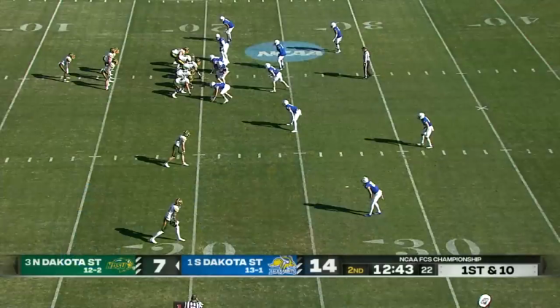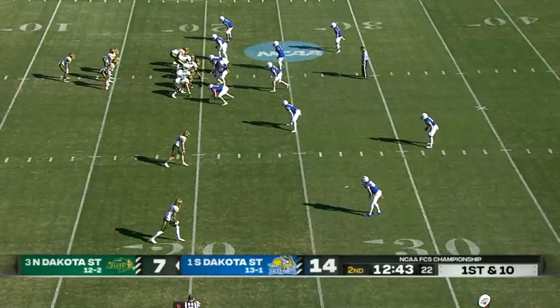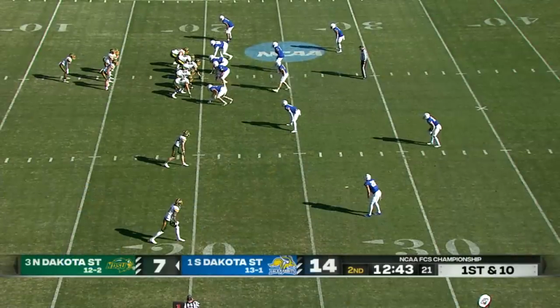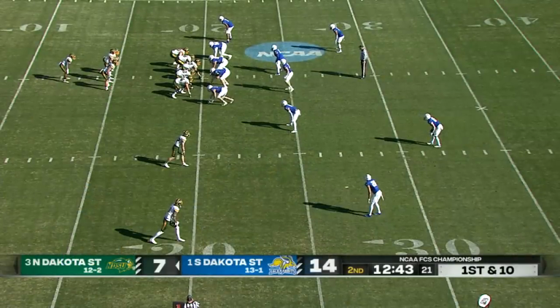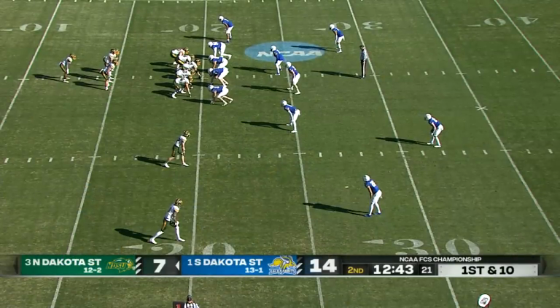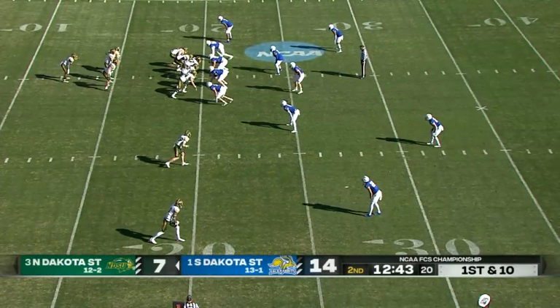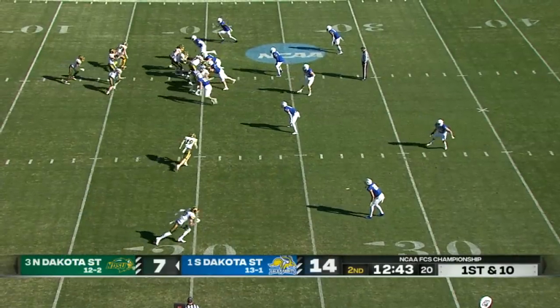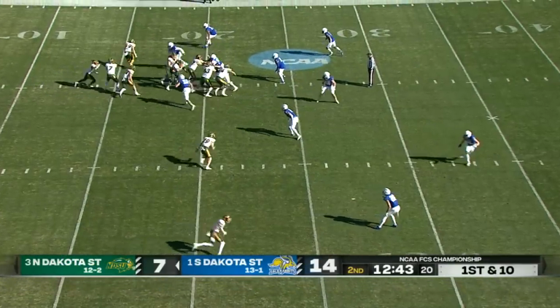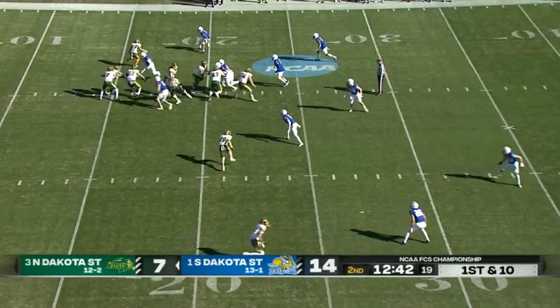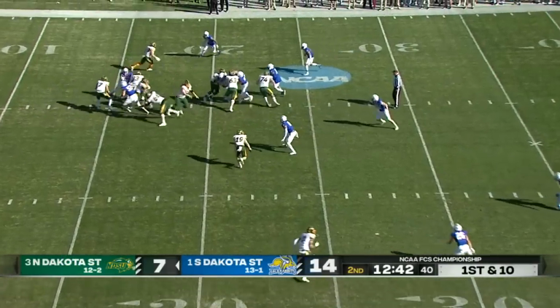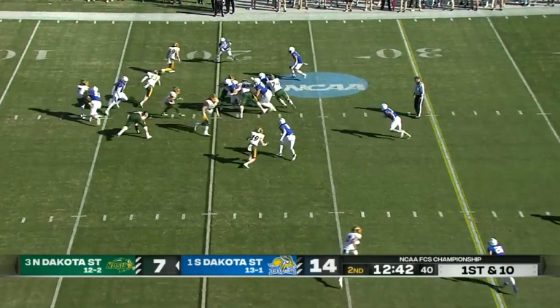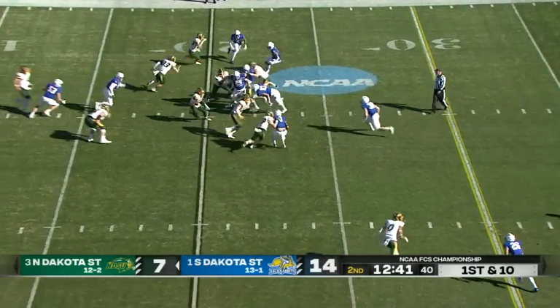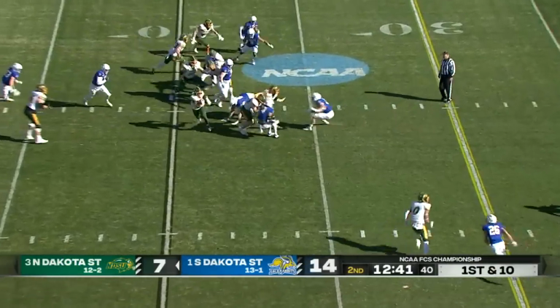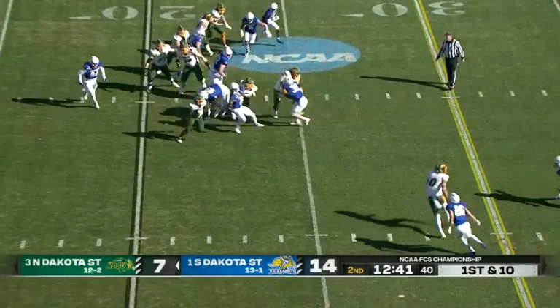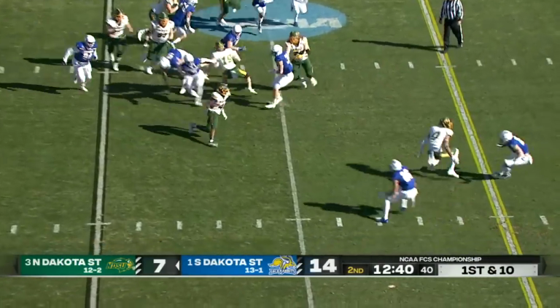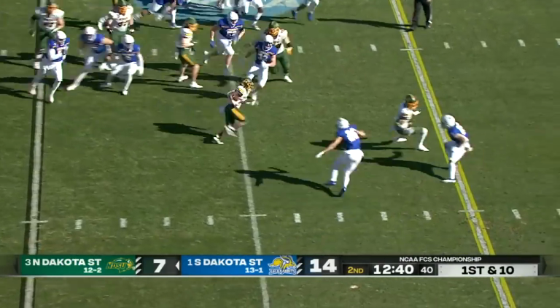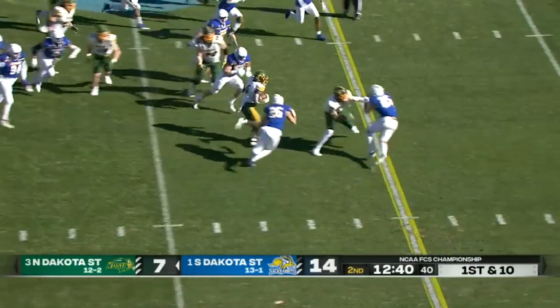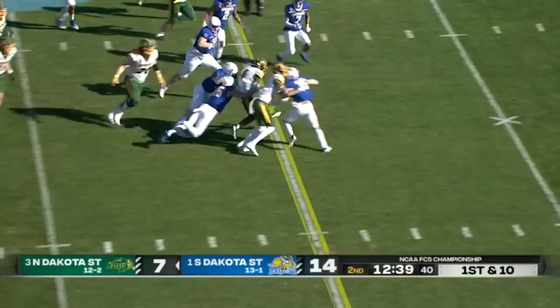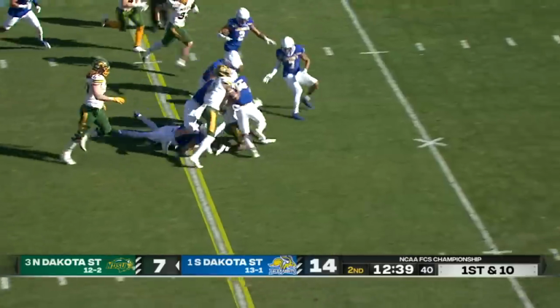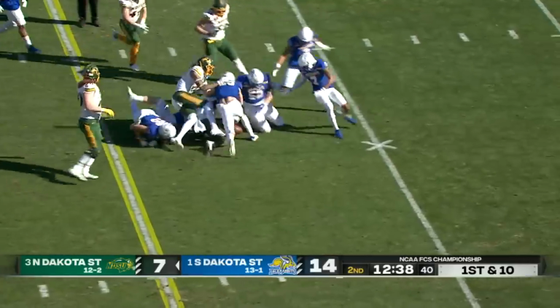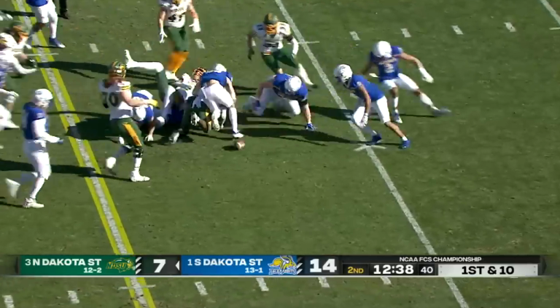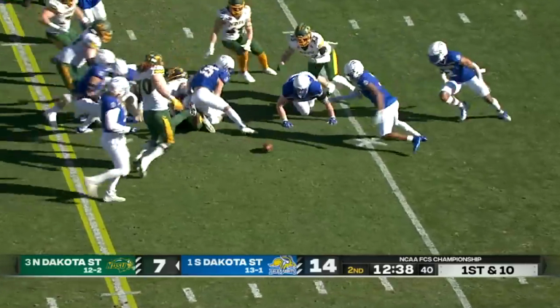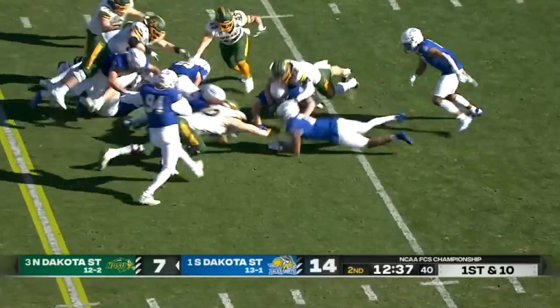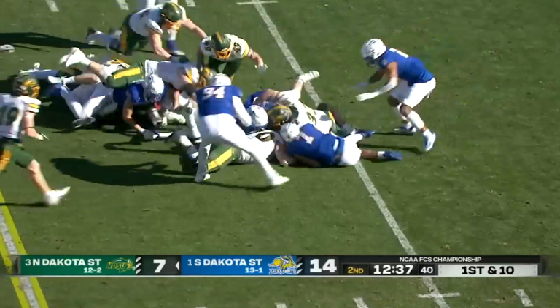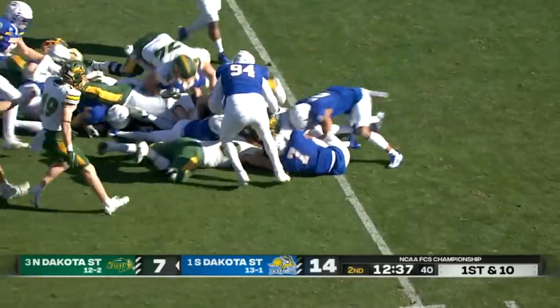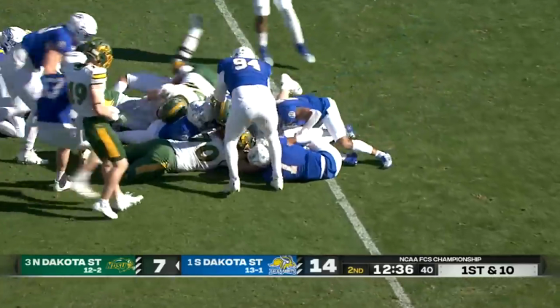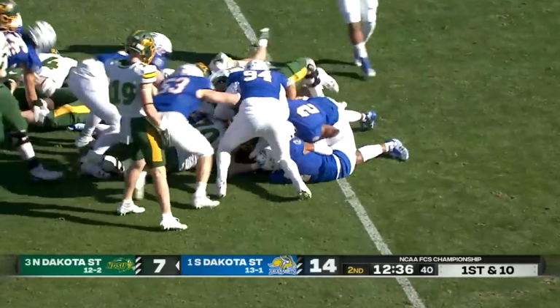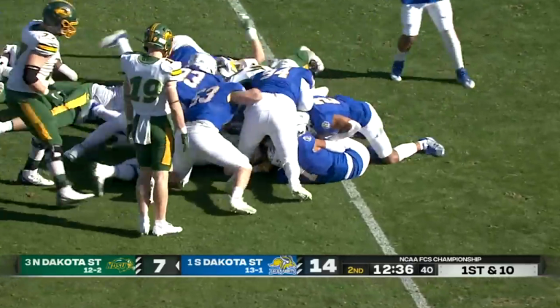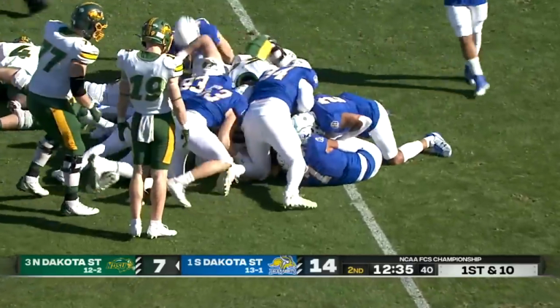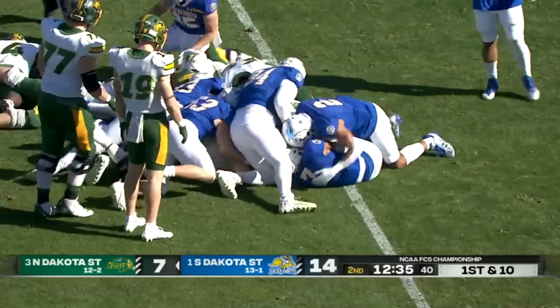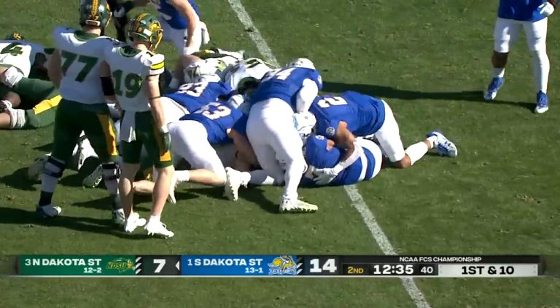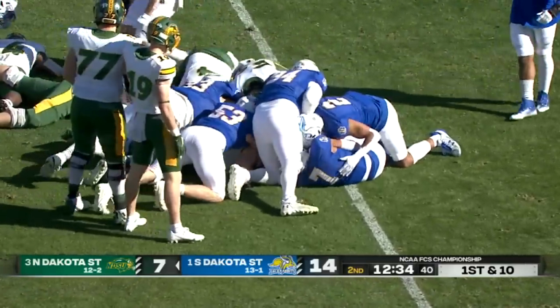Diamond formation. Cody Mouth, the starting left tackle, arrived in Fargo as a walk-on. Kobe Johnson waving his way — for the first down, and the ball popped out. Who jumped on it?